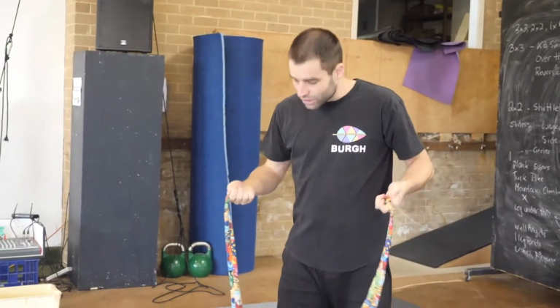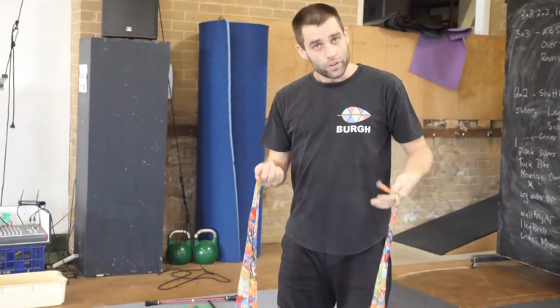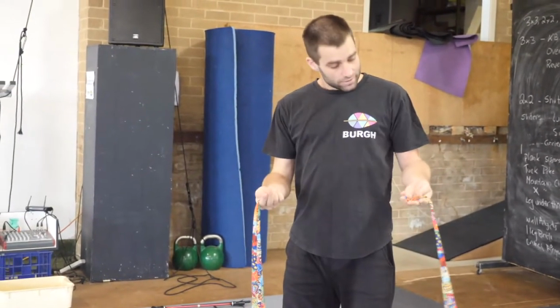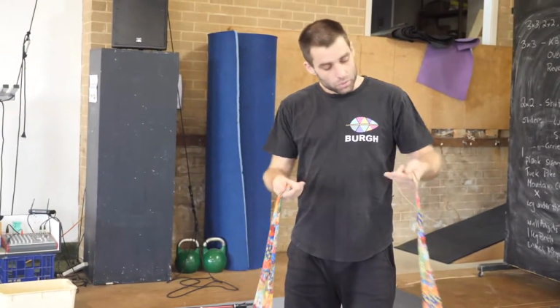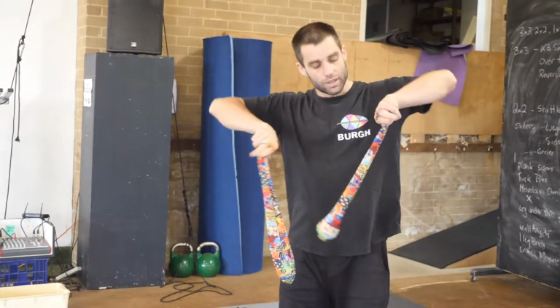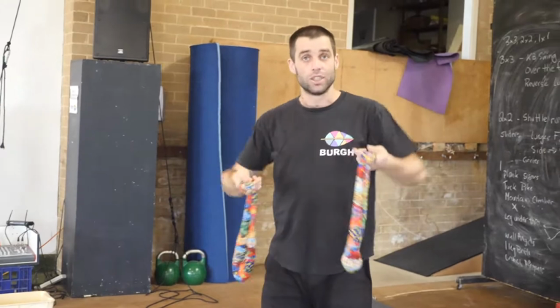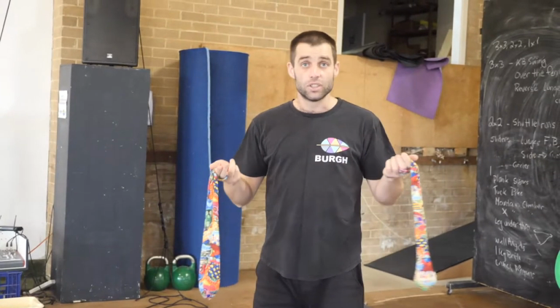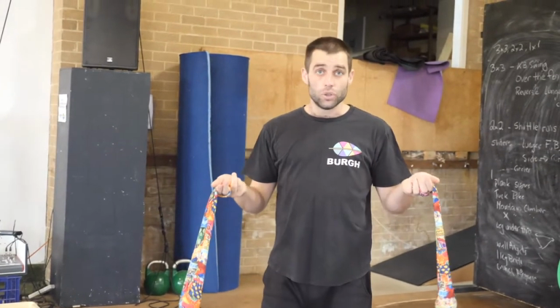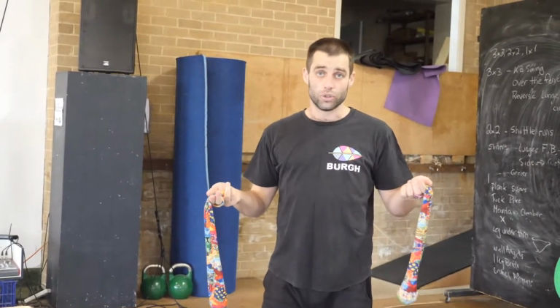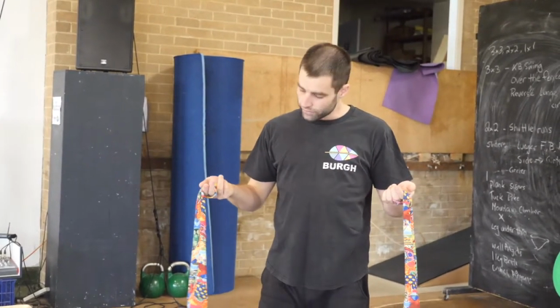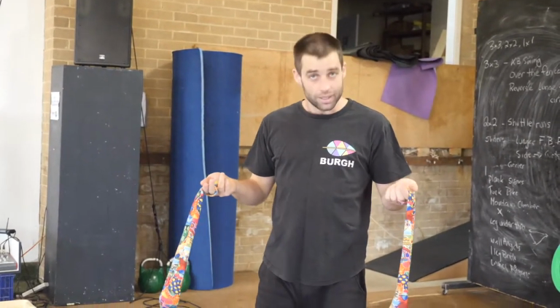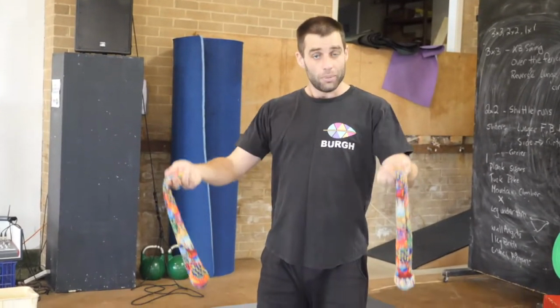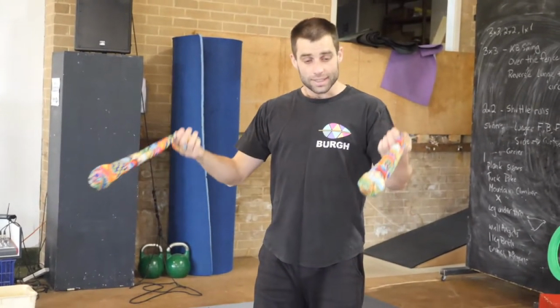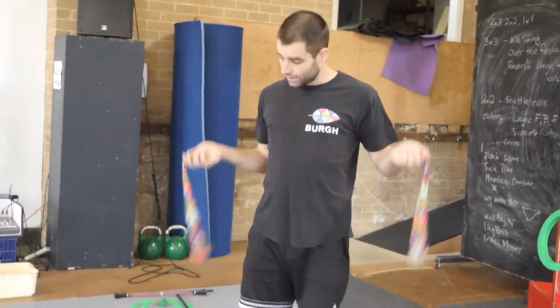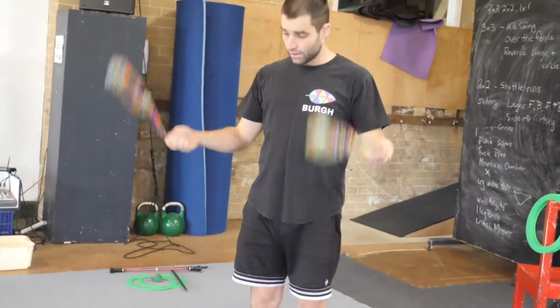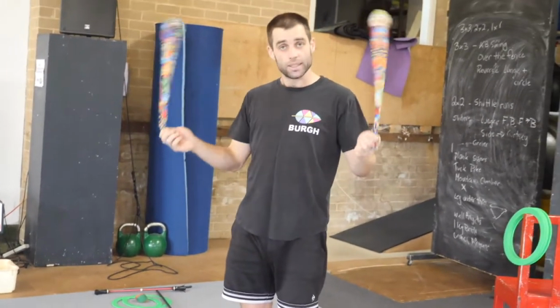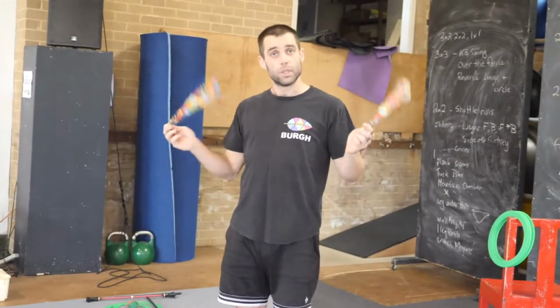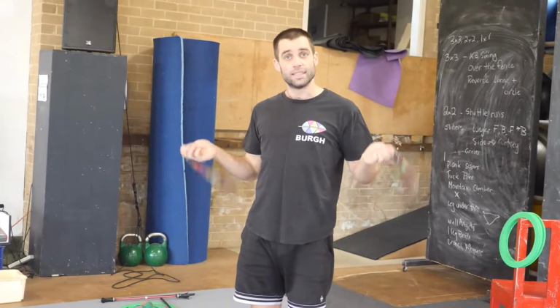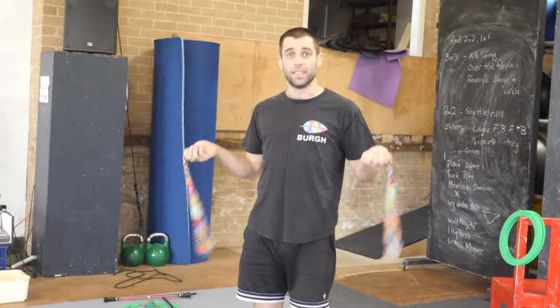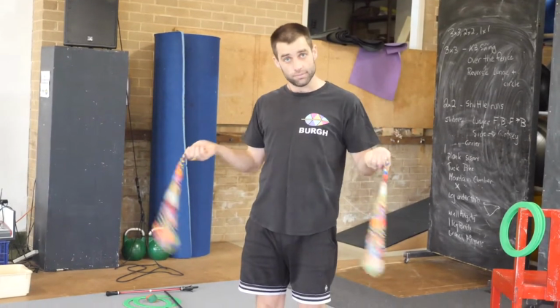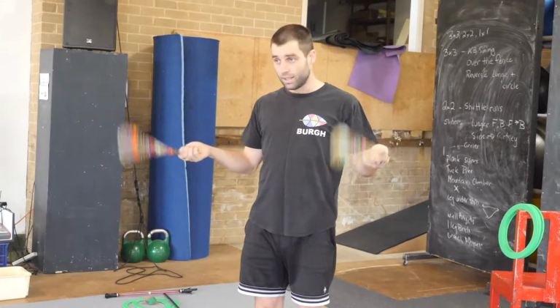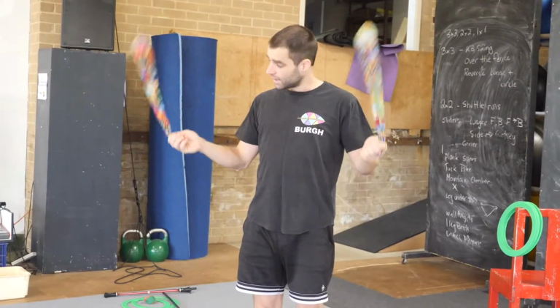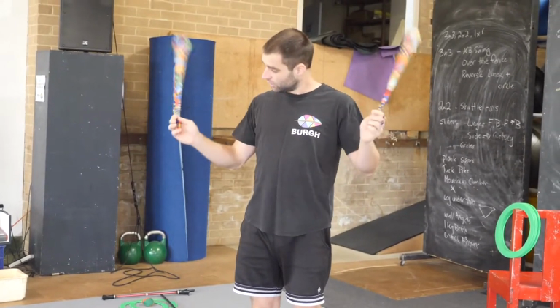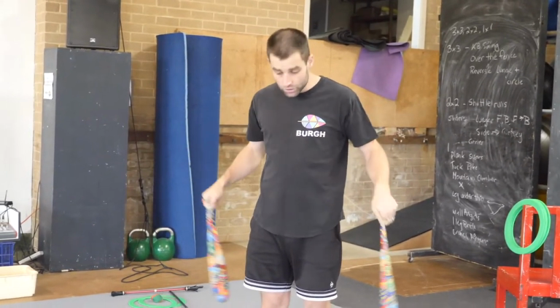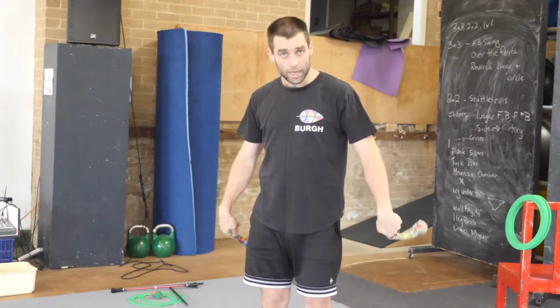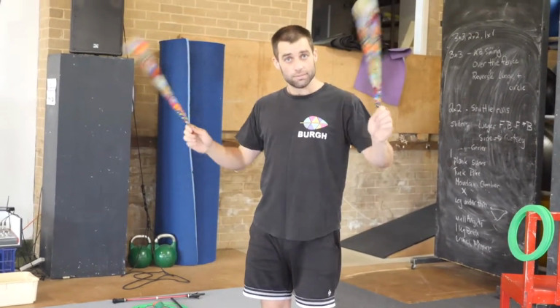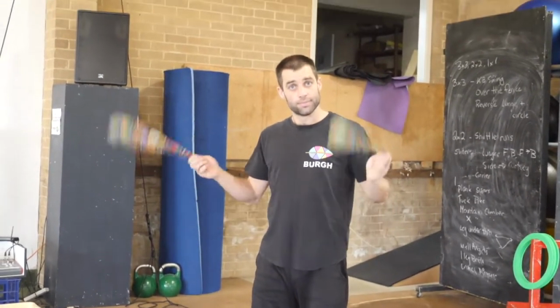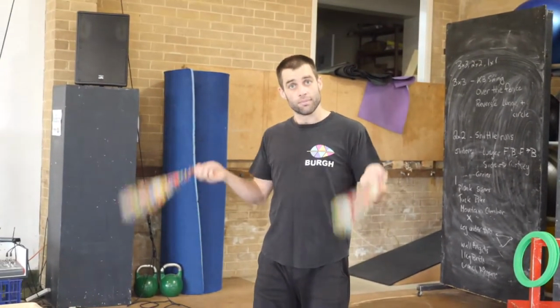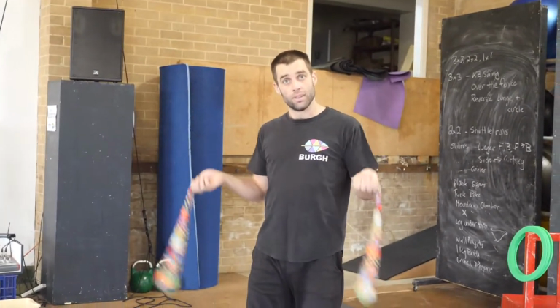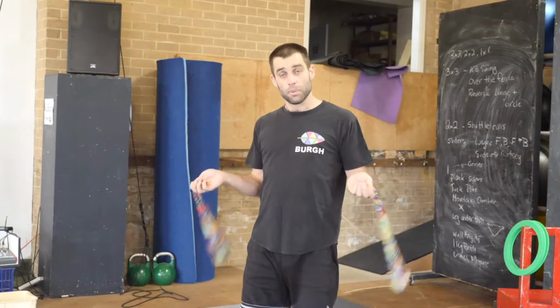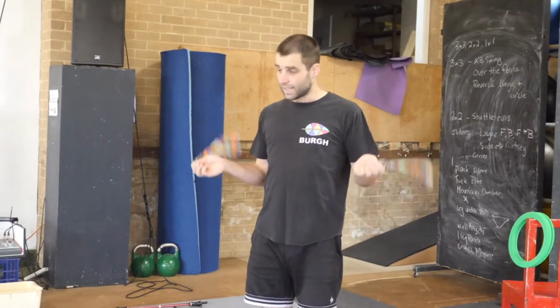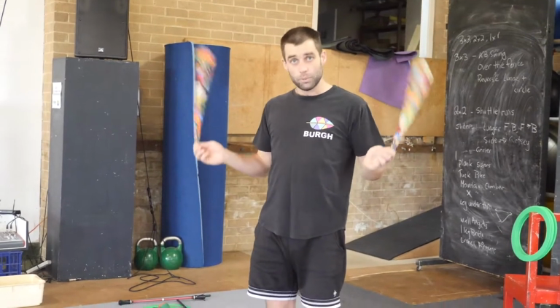So for these, you want to wrap them around your fingers so you do not lose hold of them. We are going to start by swinging them on either side of us, like this. You can also go backwards. Practice that a little bit.